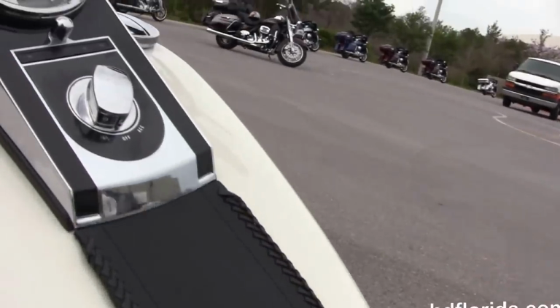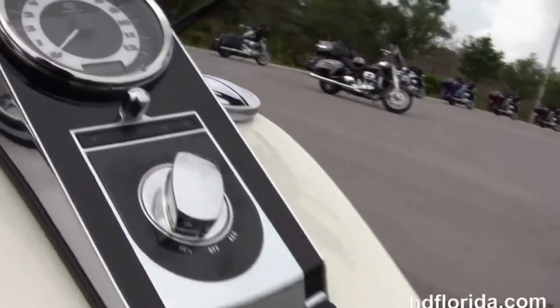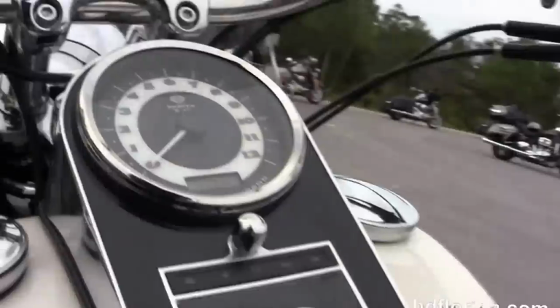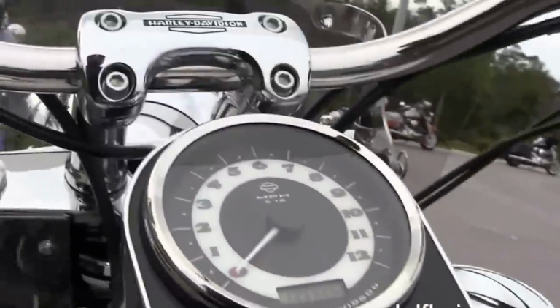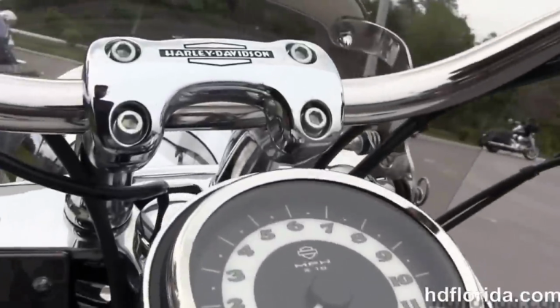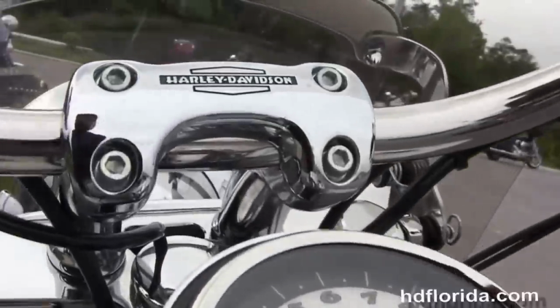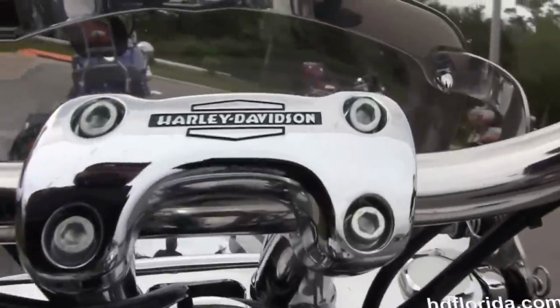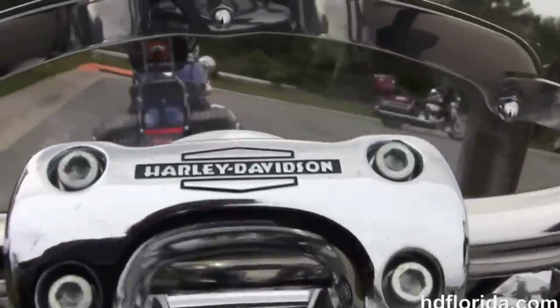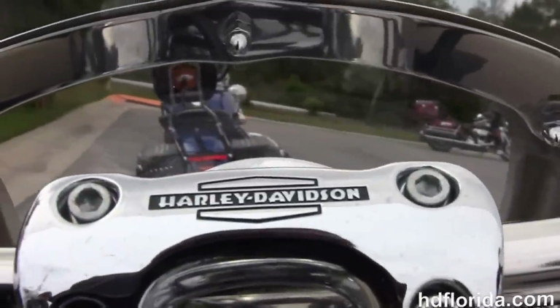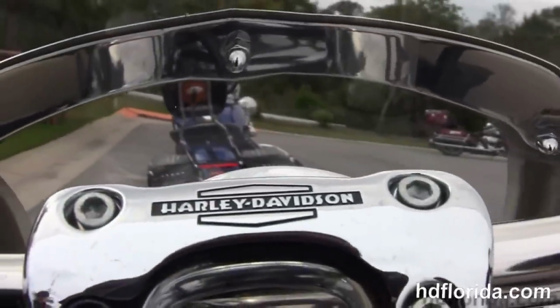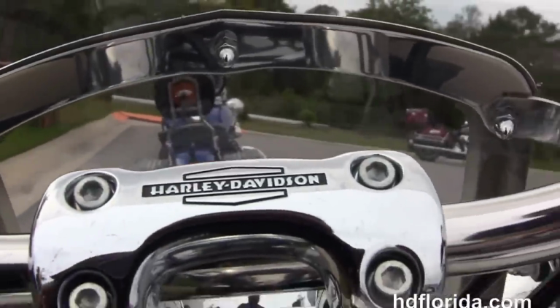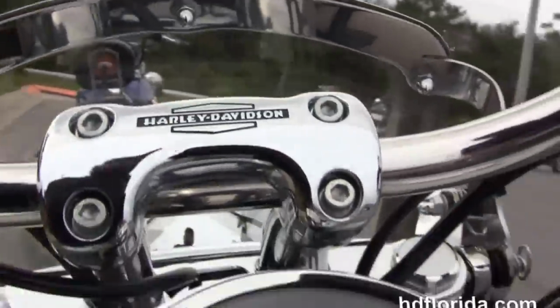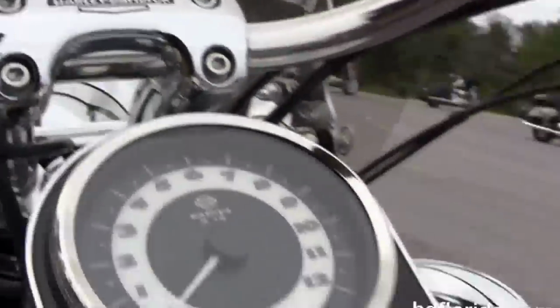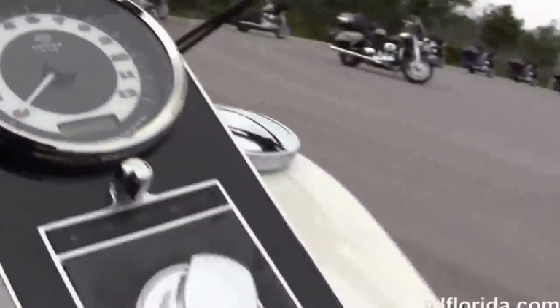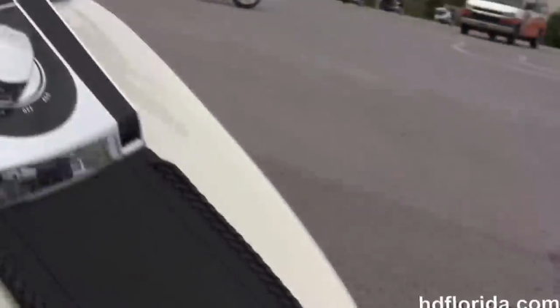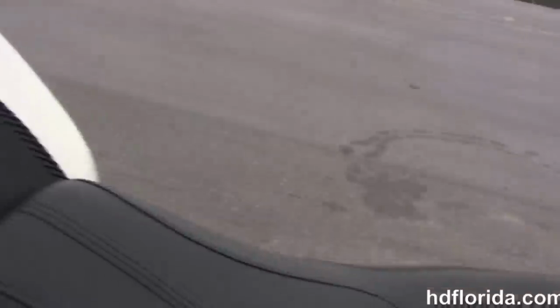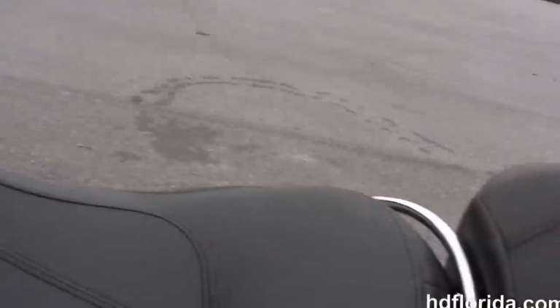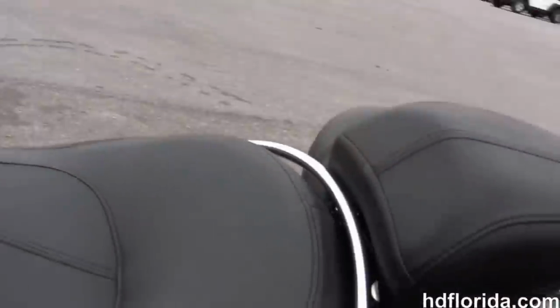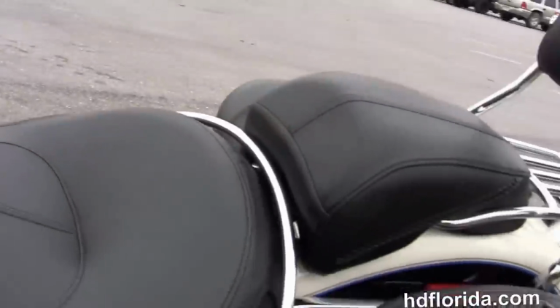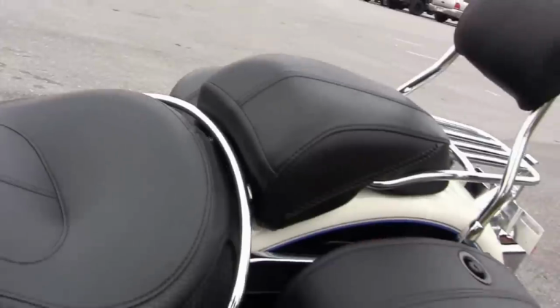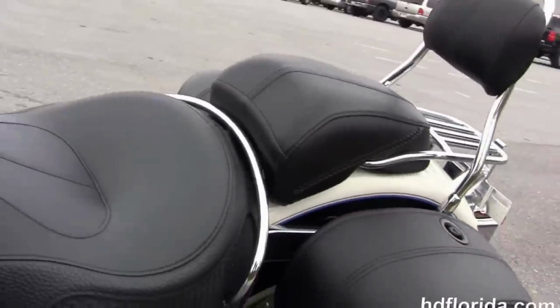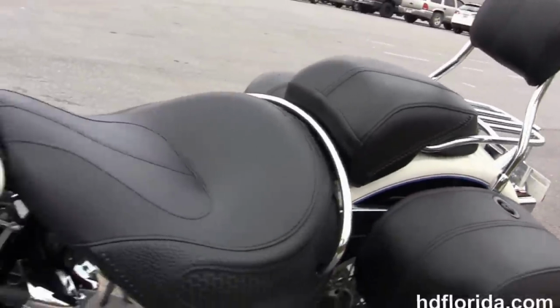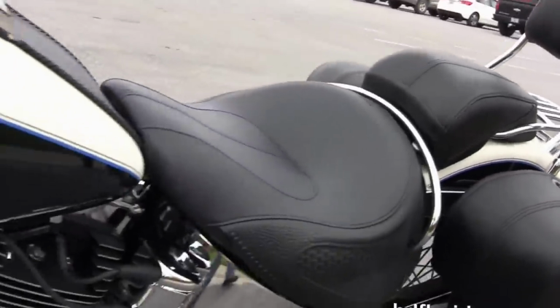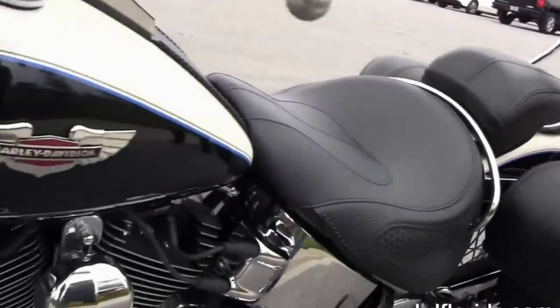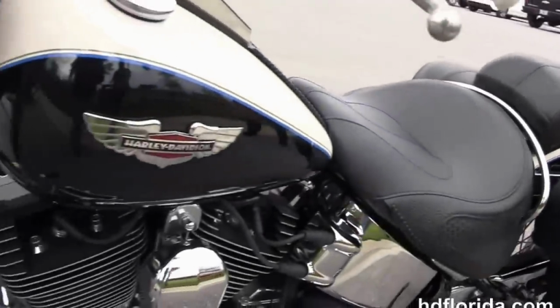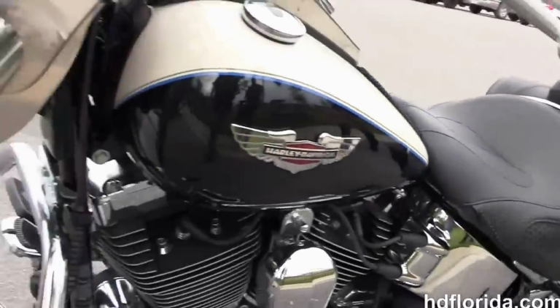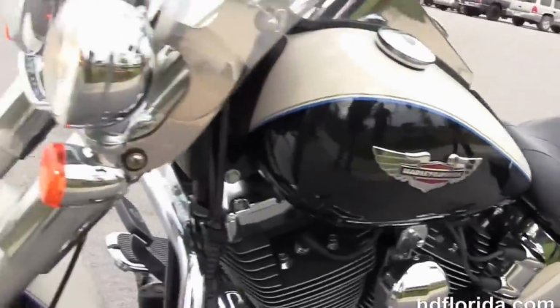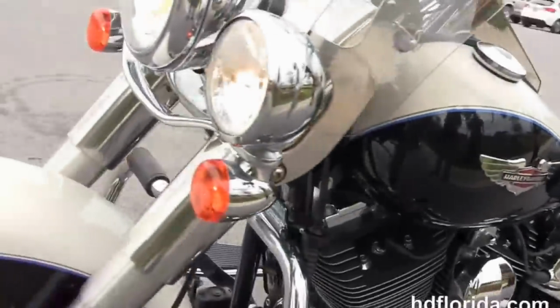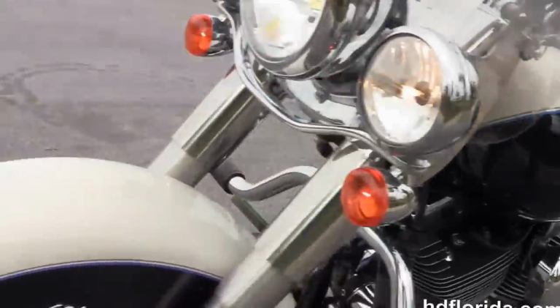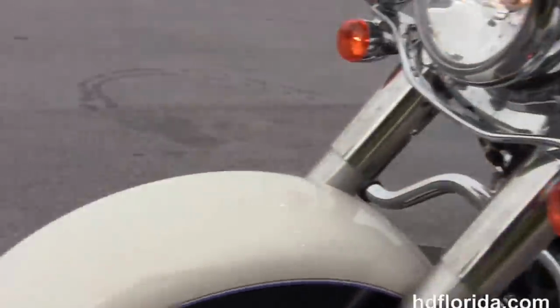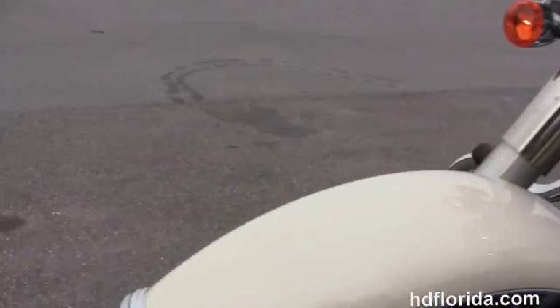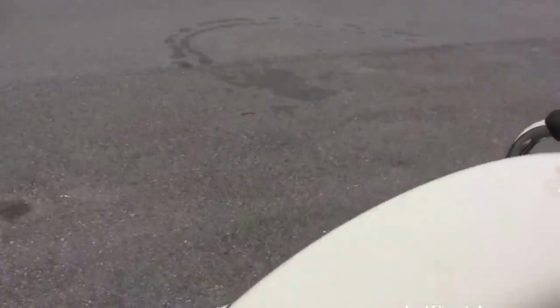Chrome and leather tank trim, pull-back bars, and the upgraded nostalgic white grips. Out on the front forks we've got an additional full-size attachable windshield, and it's got a classic chrome ball headlamp with chrome passing lamps.